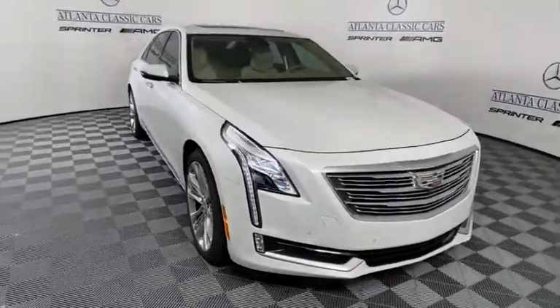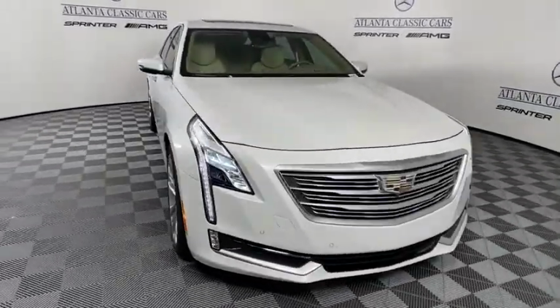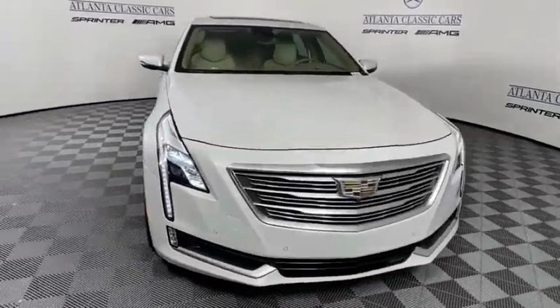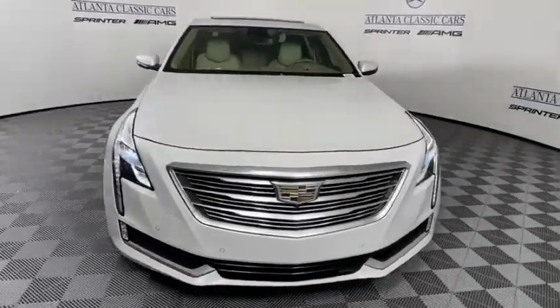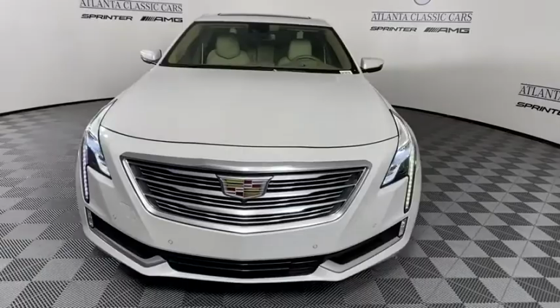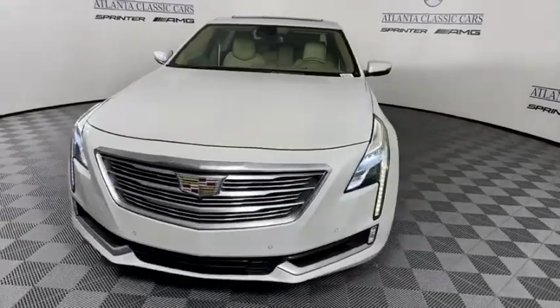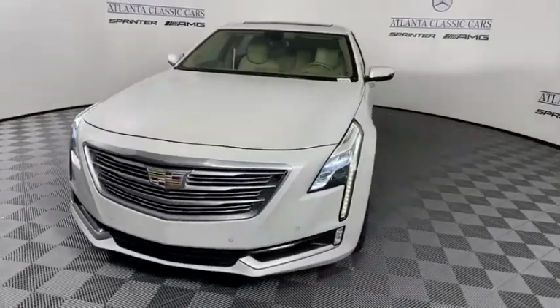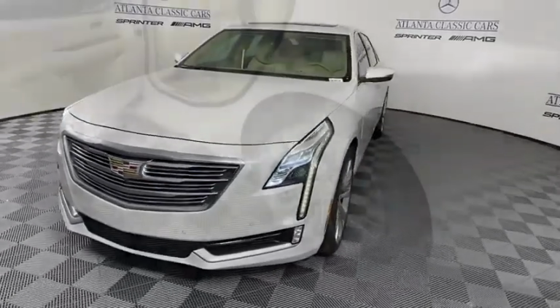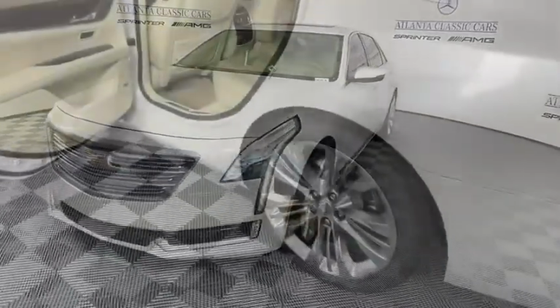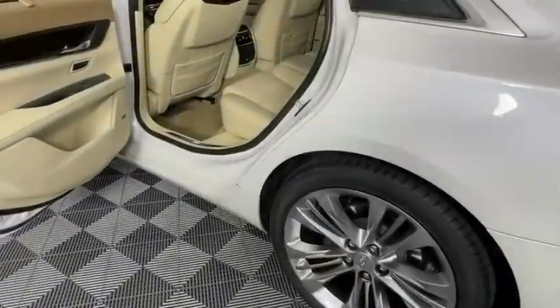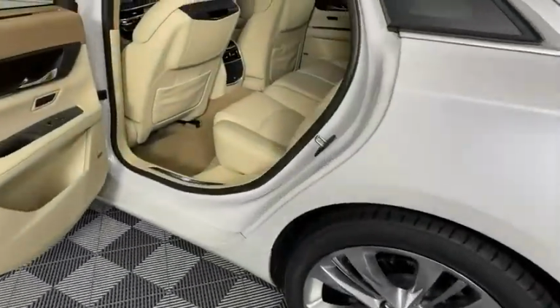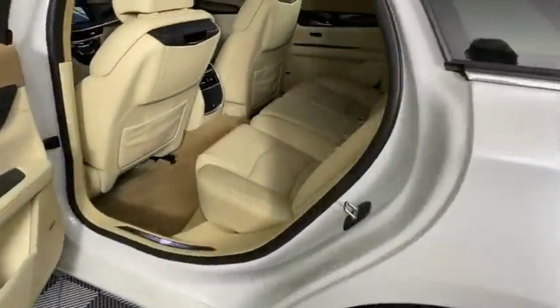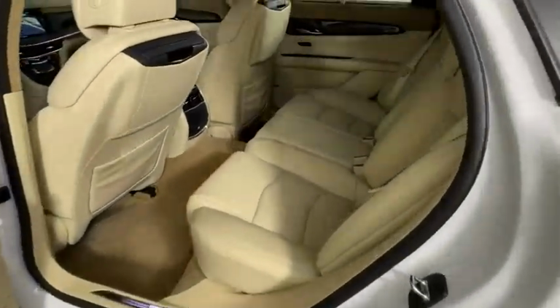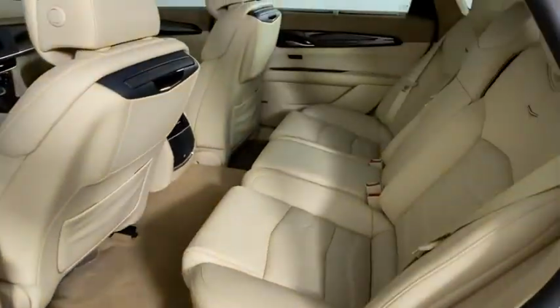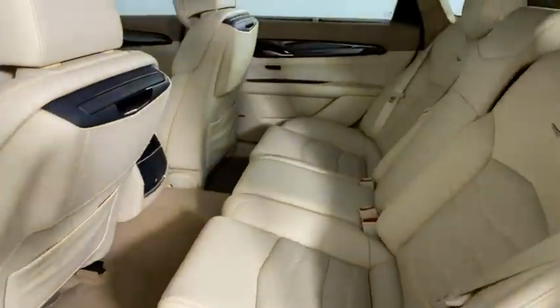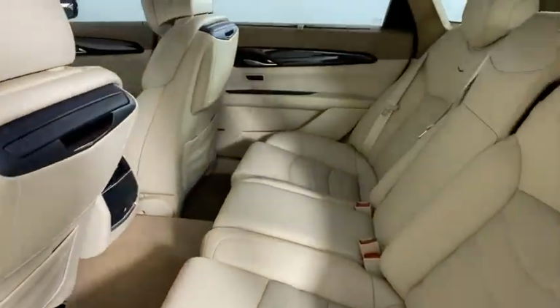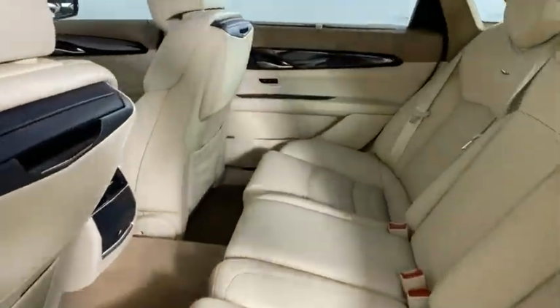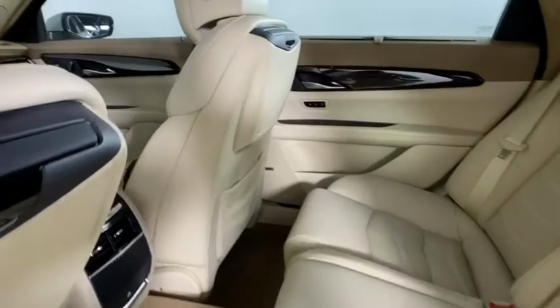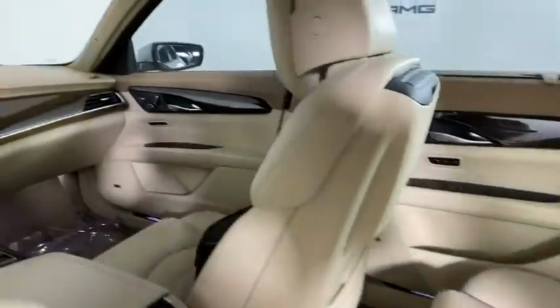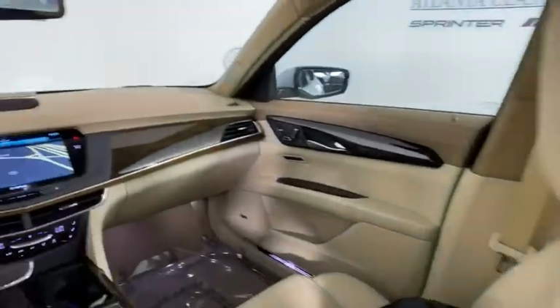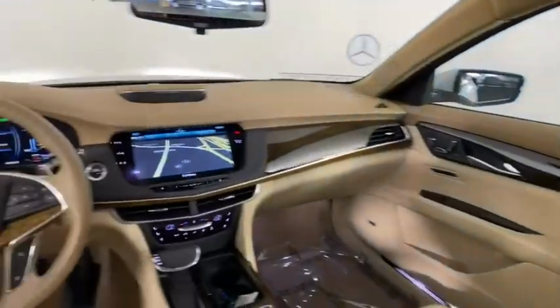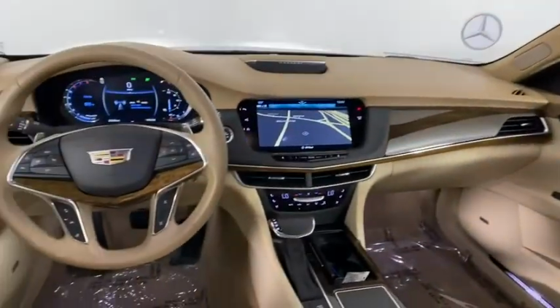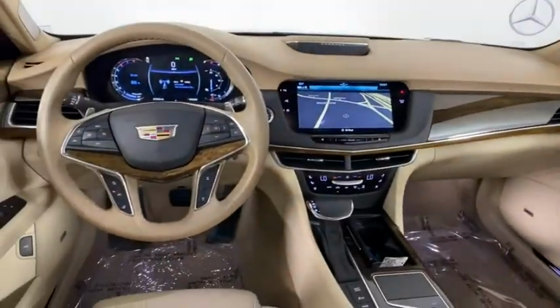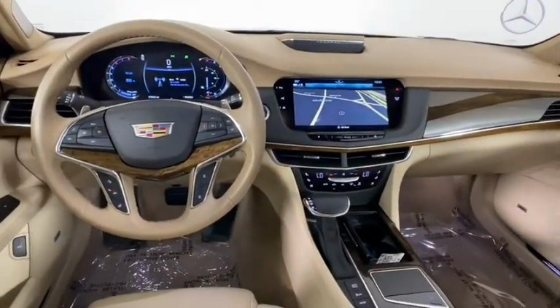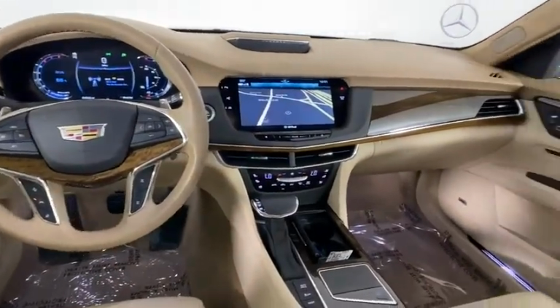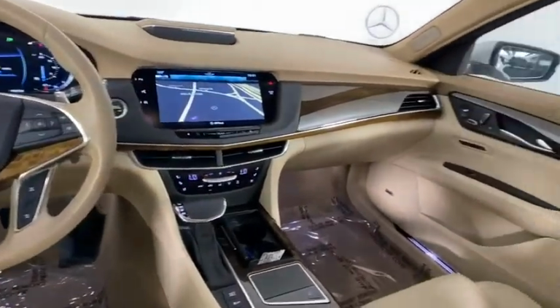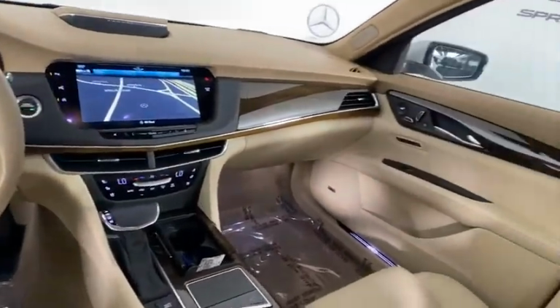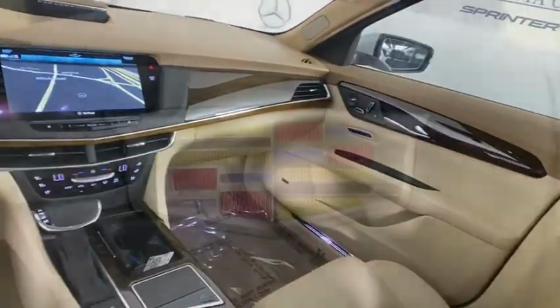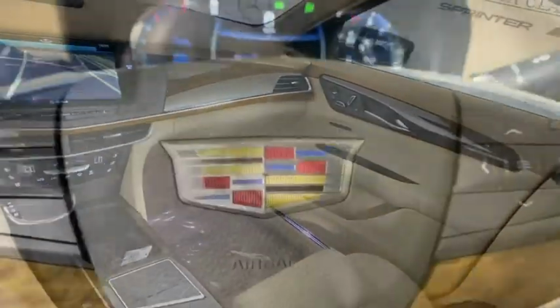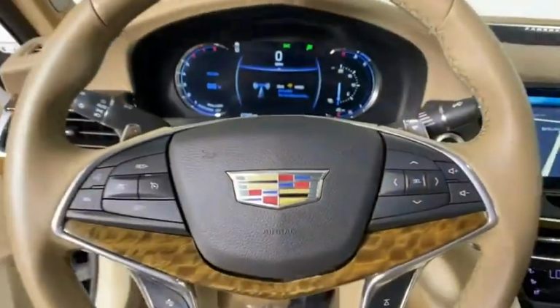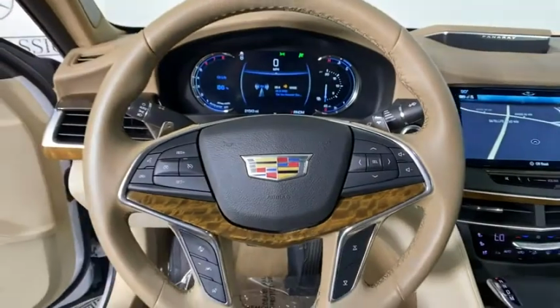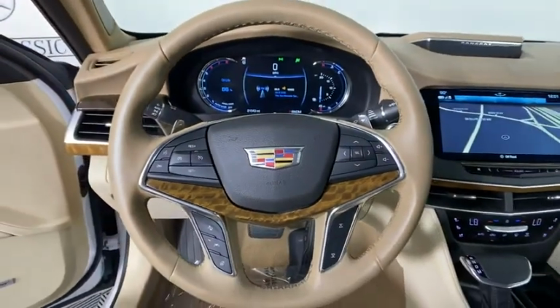This vehicle has less than 25,000 miles. Here are some of this vehicle's great options: power passenger seat, traction control, navigation system, leather-wrapped steering wheel, dual airbags, and power steering.